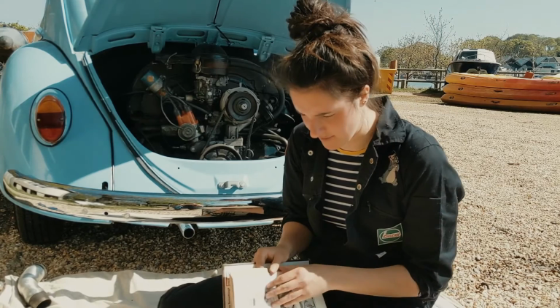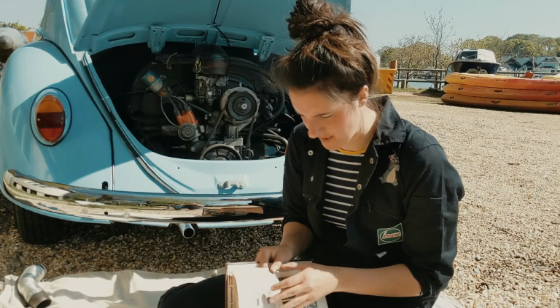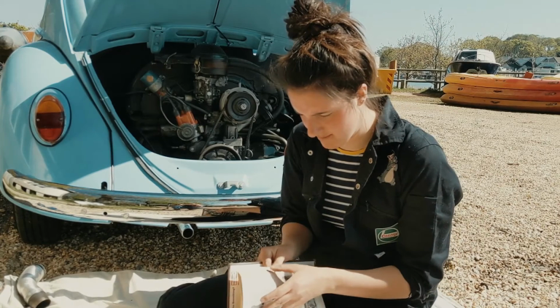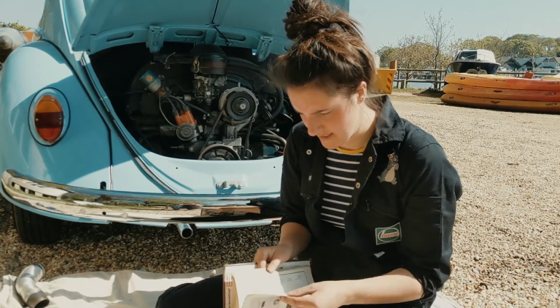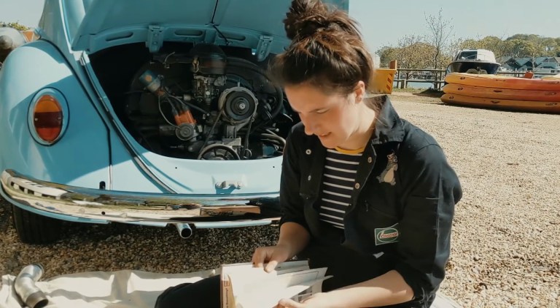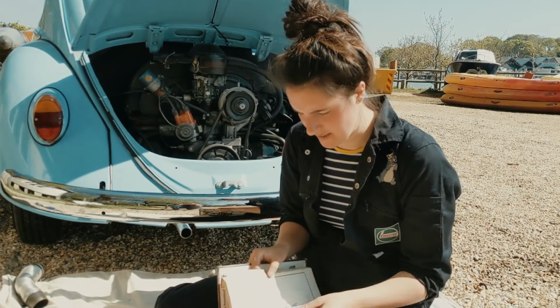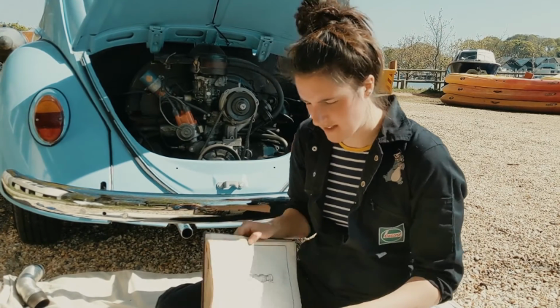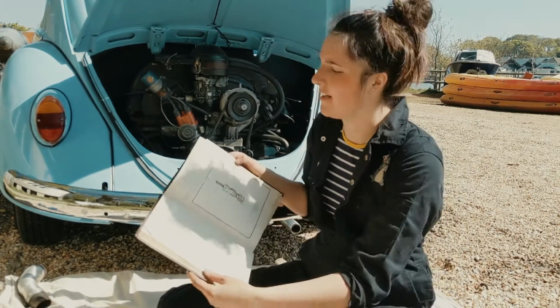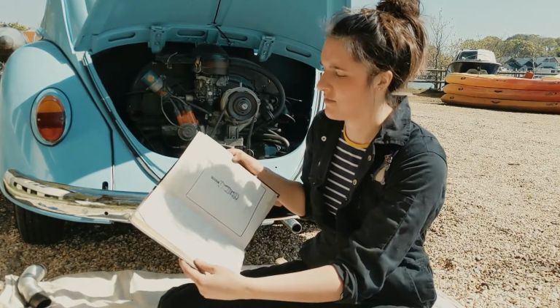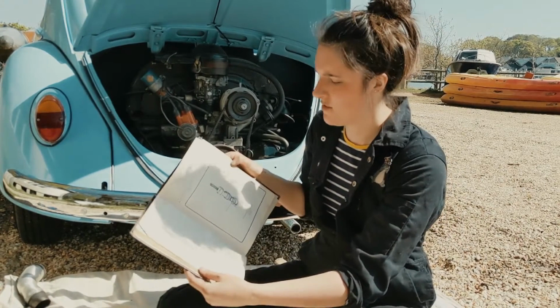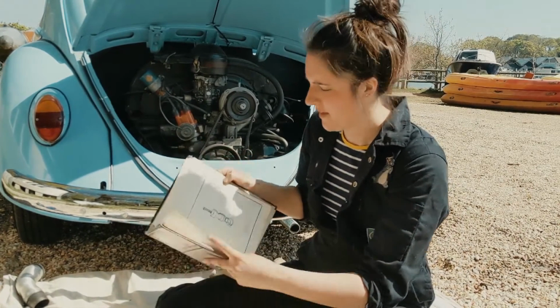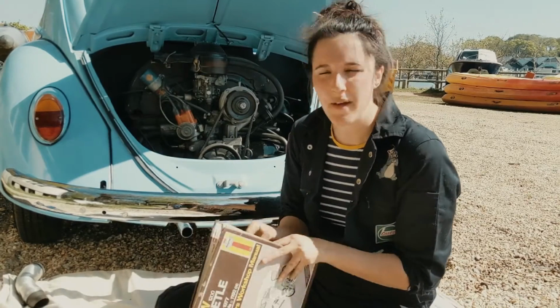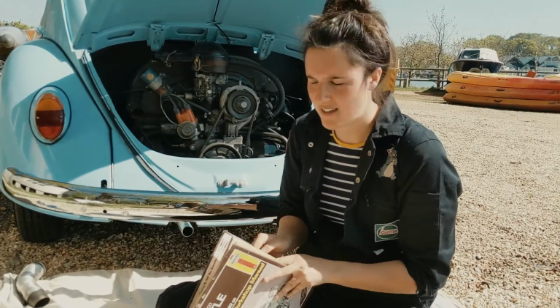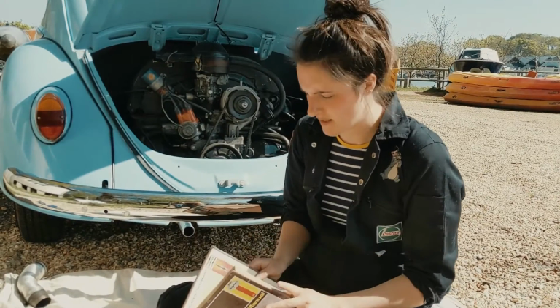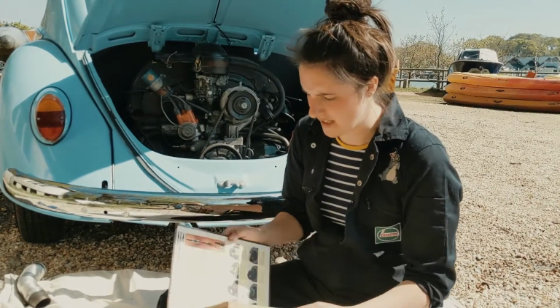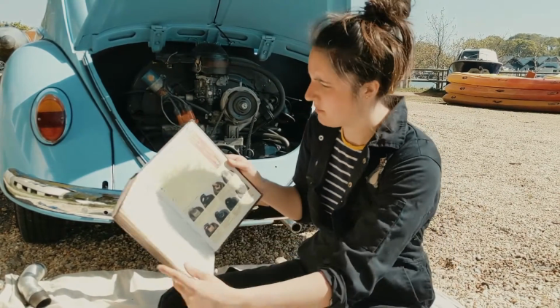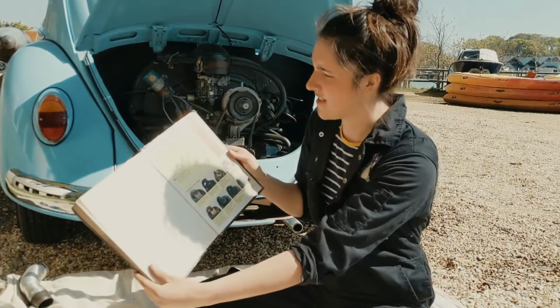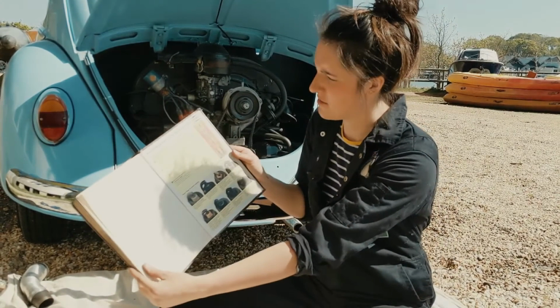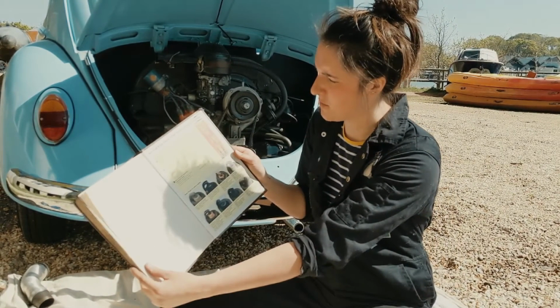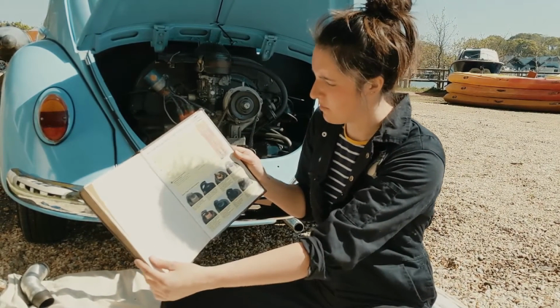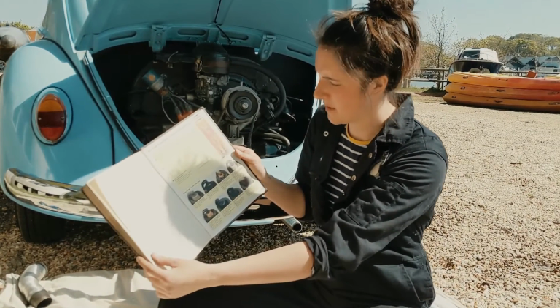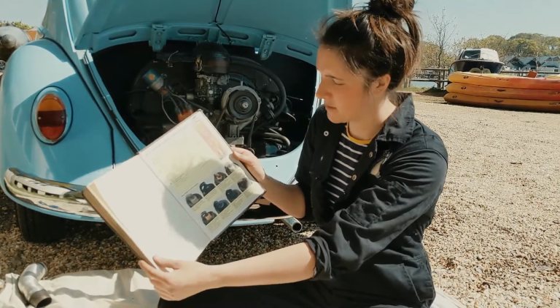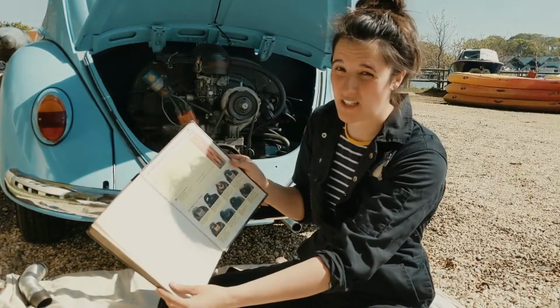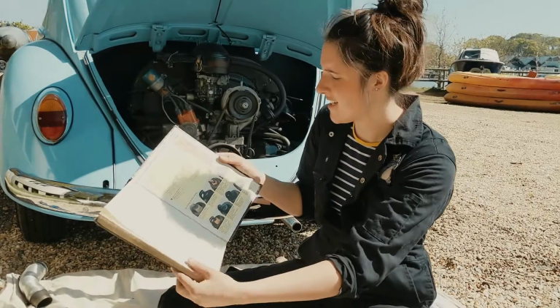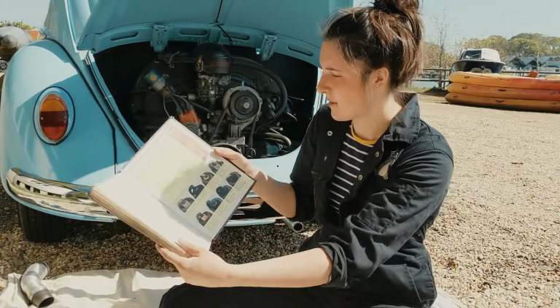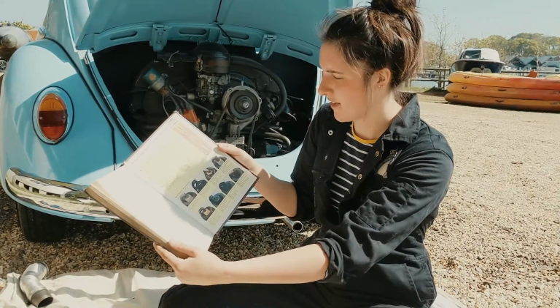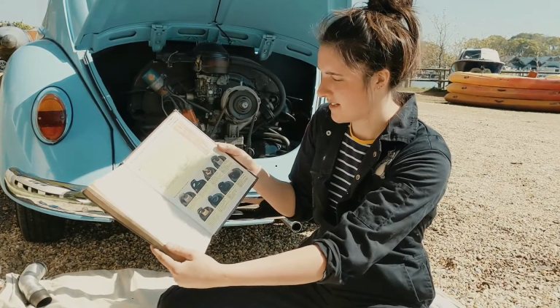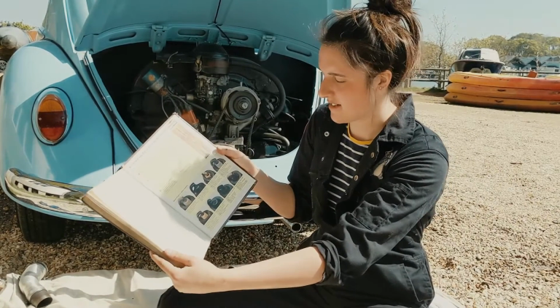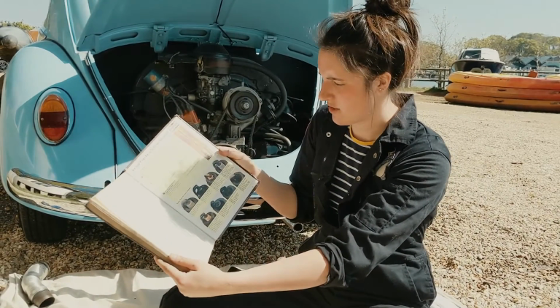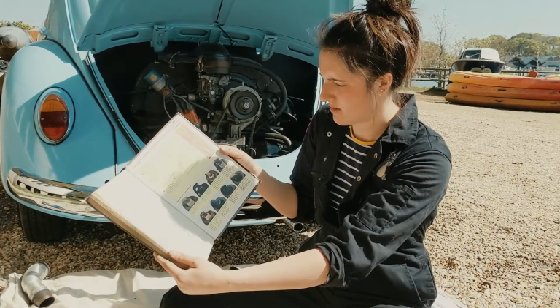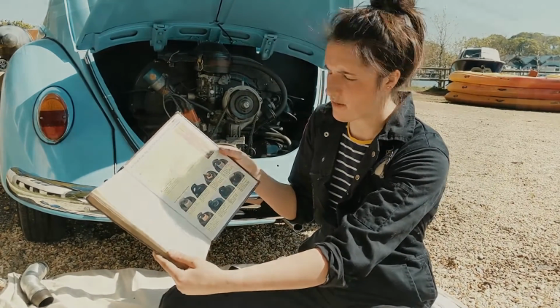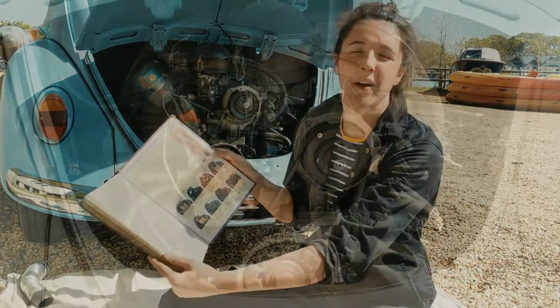I've already had a look at what it says on that, so that's really, really useful. But mainly, there's a bit at the back here which actually tells you what's going on with your spark plugs, which is really handy. We'll have a look at that in a second and I'll show you what is going on with mine.